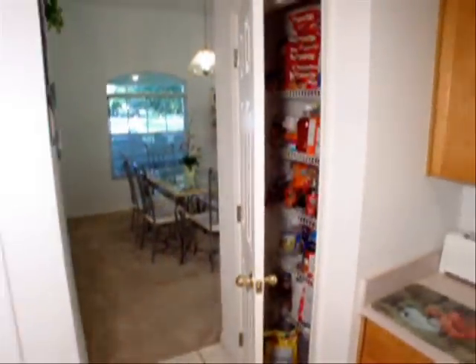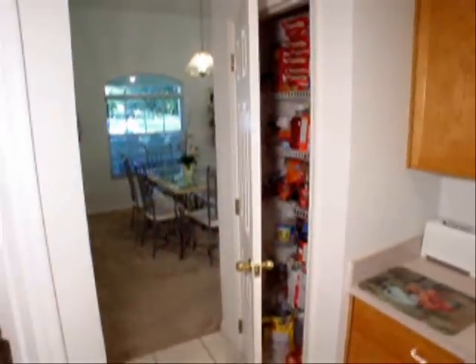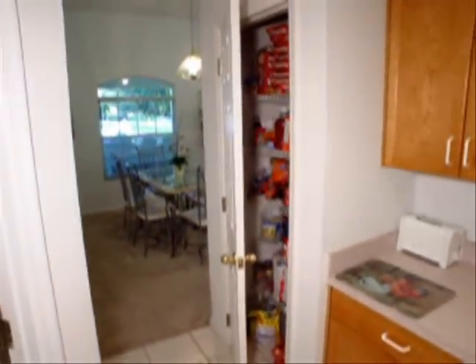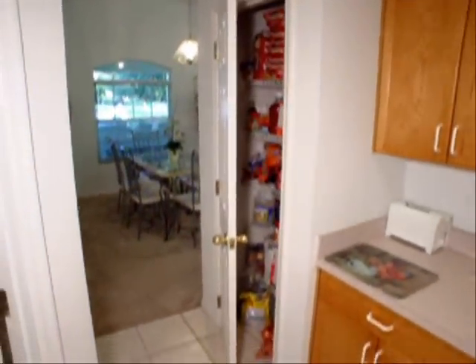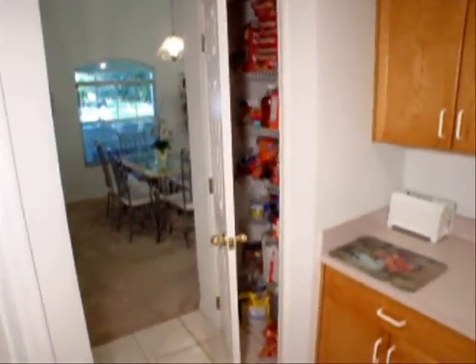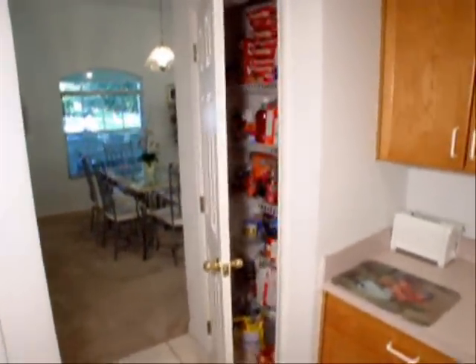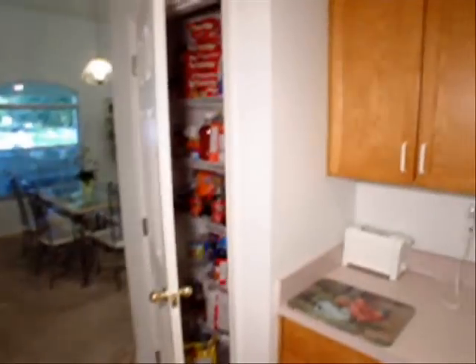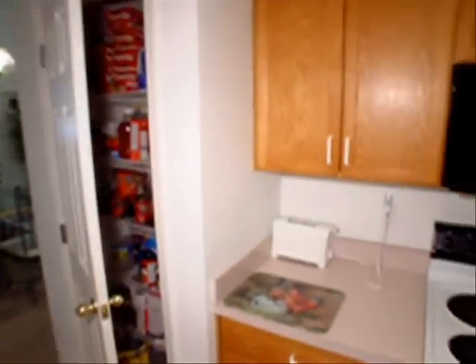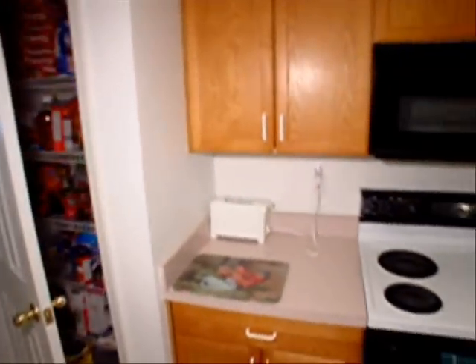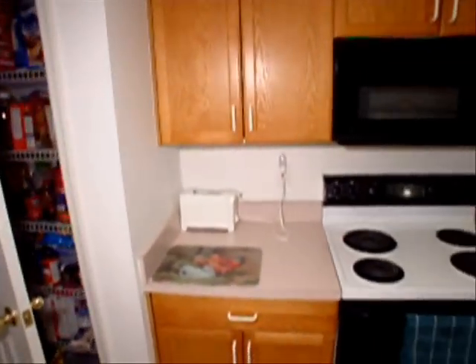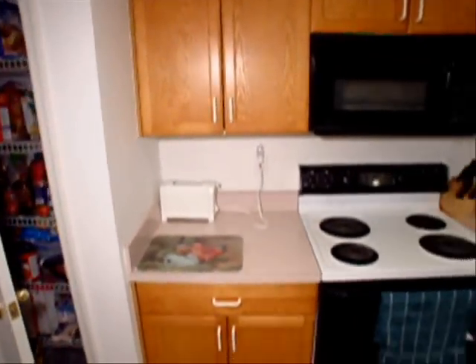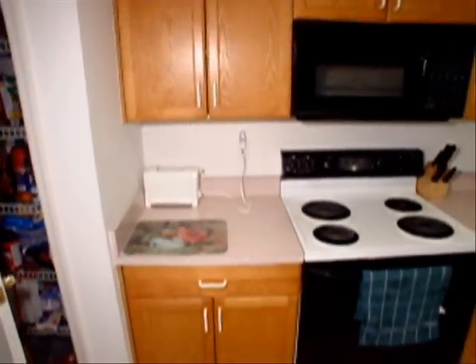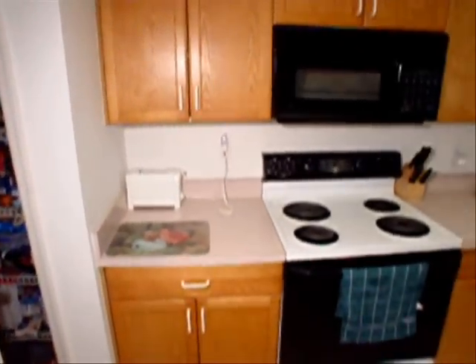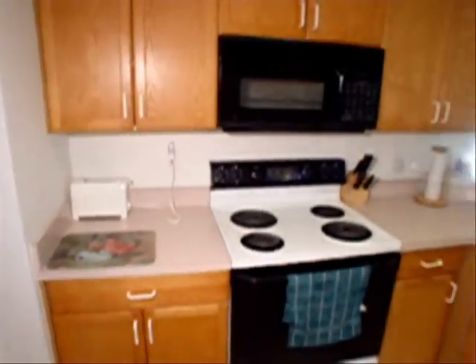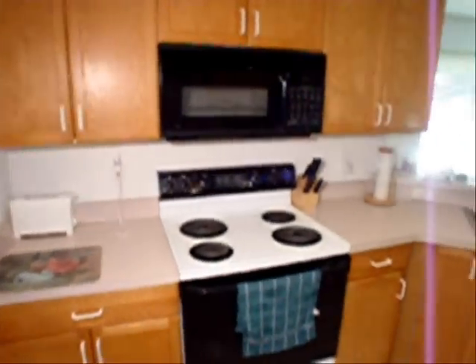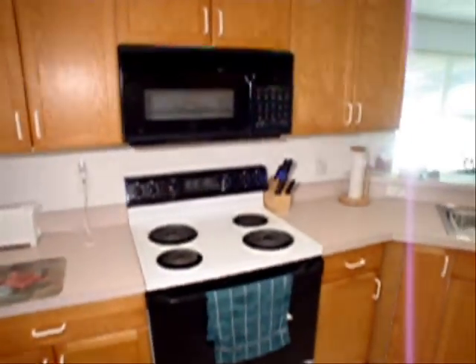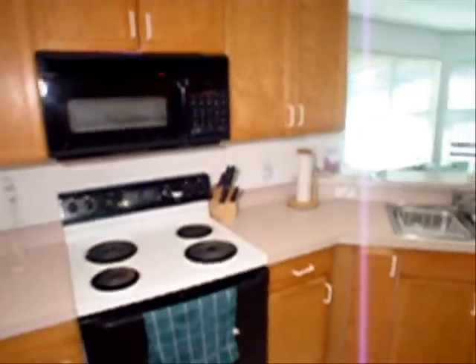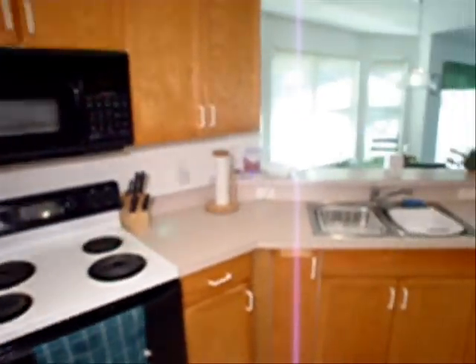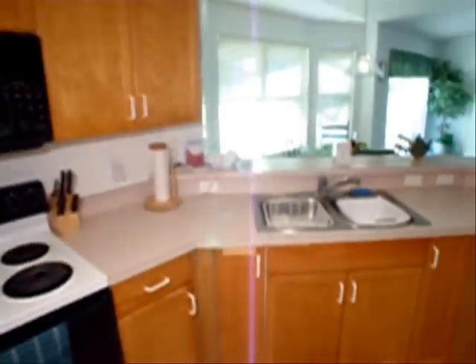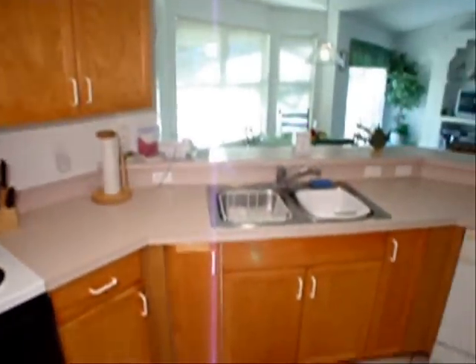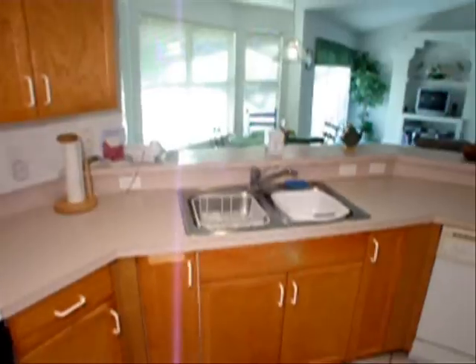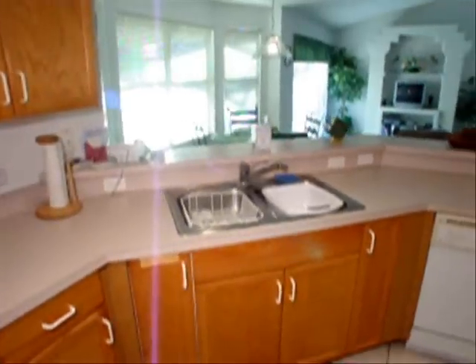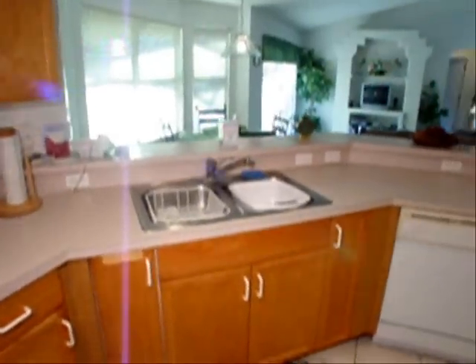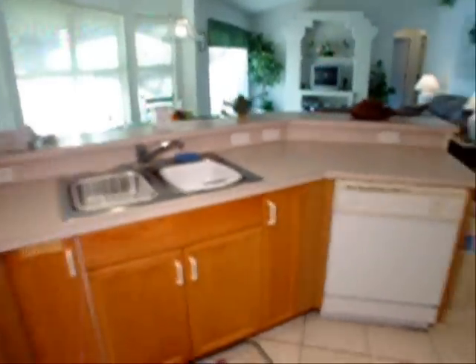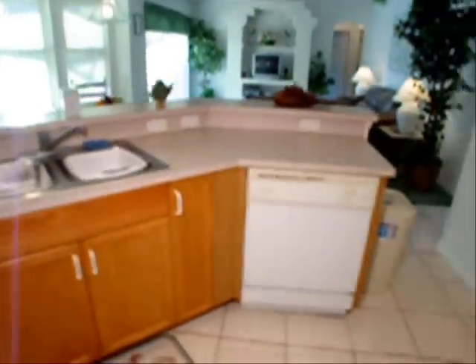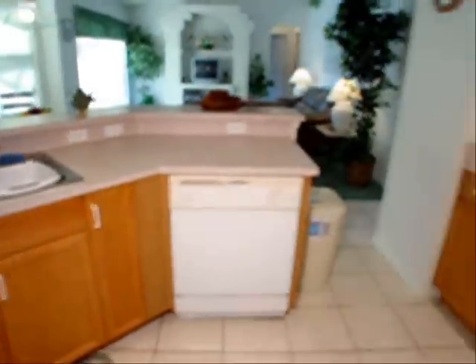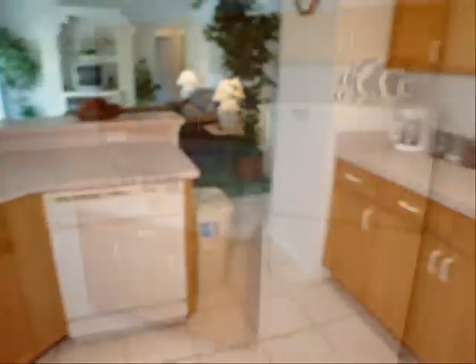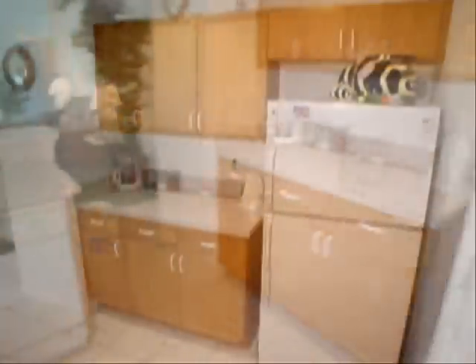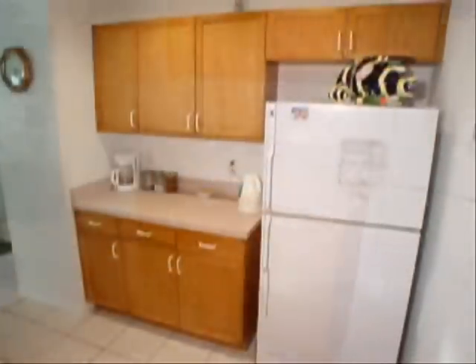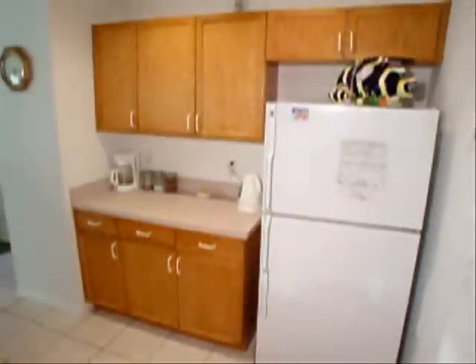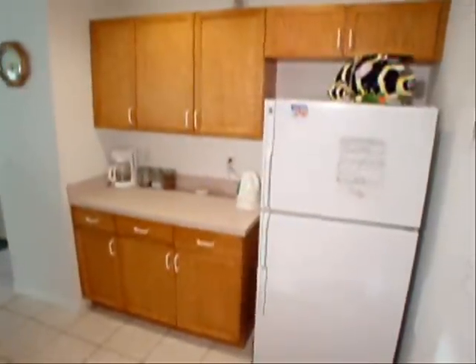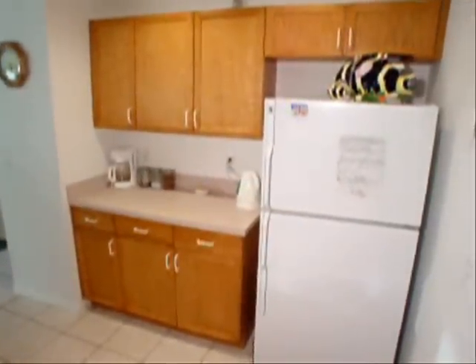Here we are in the kitchen. You can see there's a pantry there. We've got plenty of cabinetry storage and drawers, an electric range and microwave, double stainless steel sink, dishwasher, and all the necessary kitchen appliances.